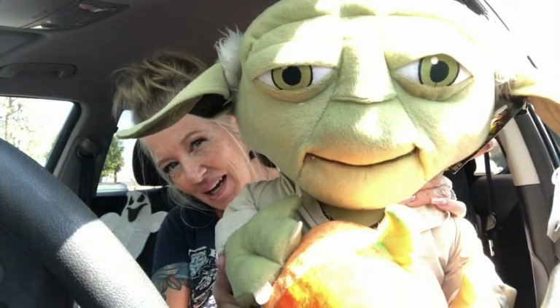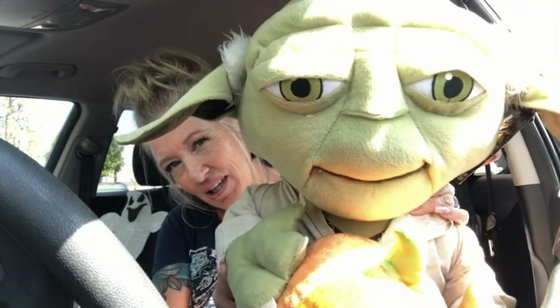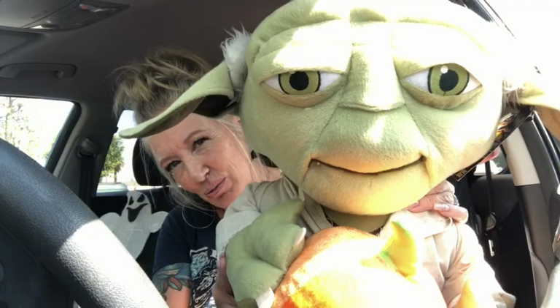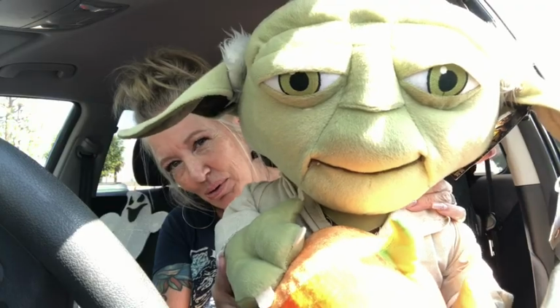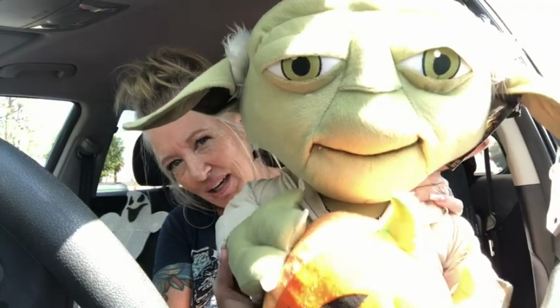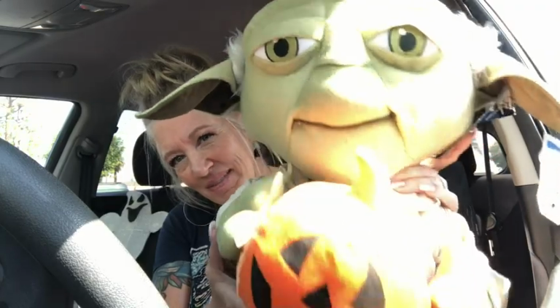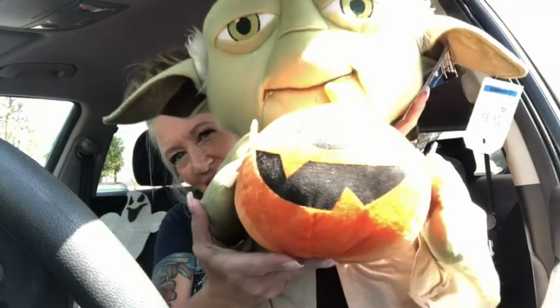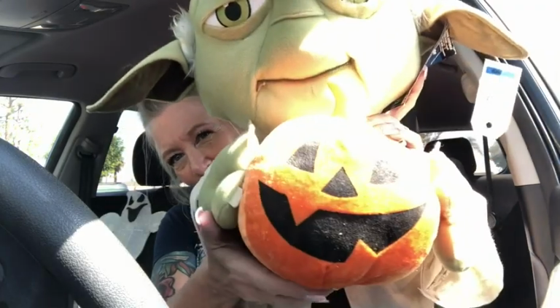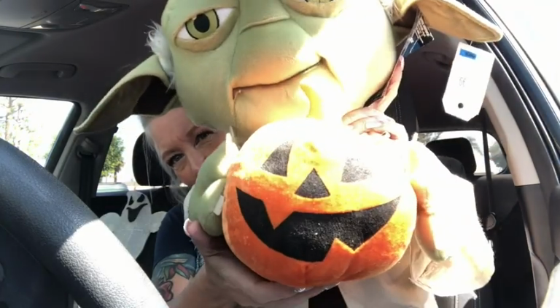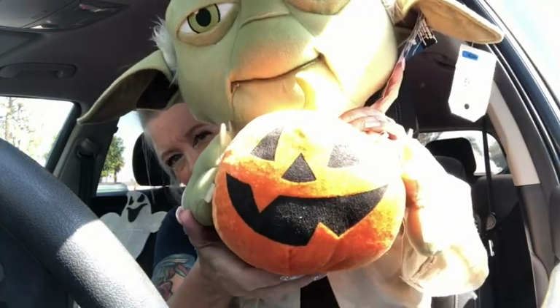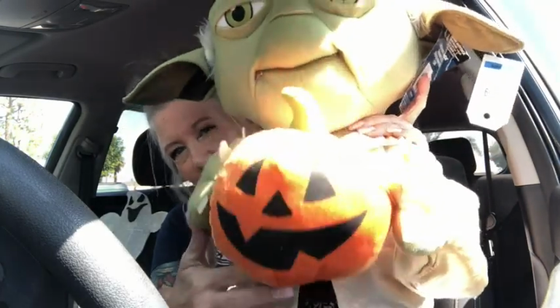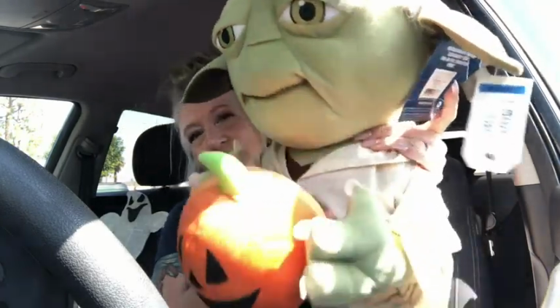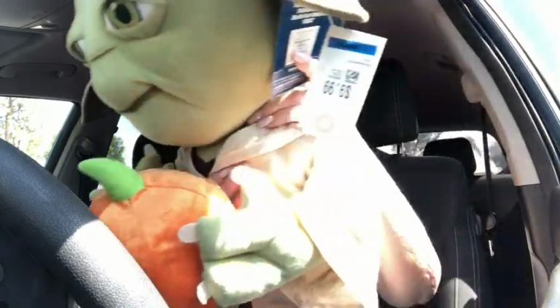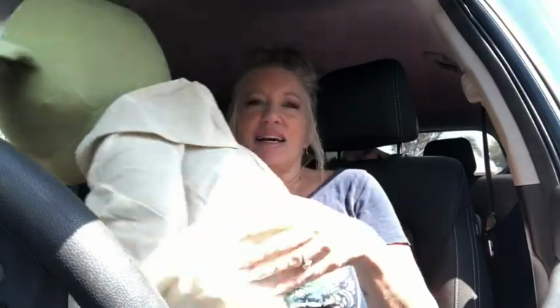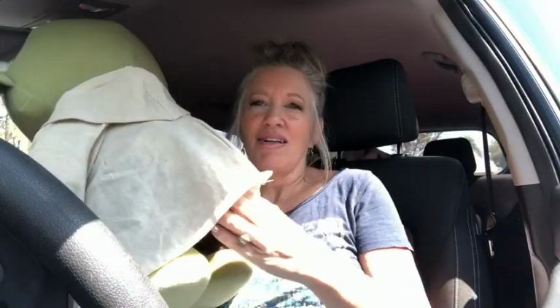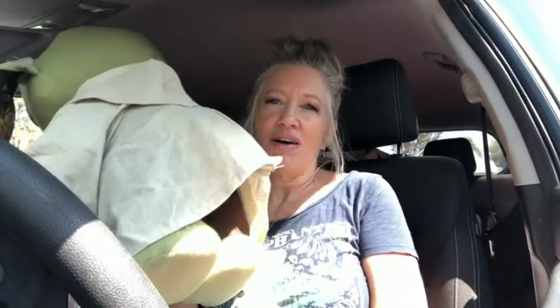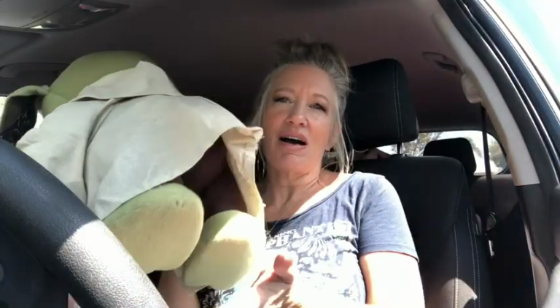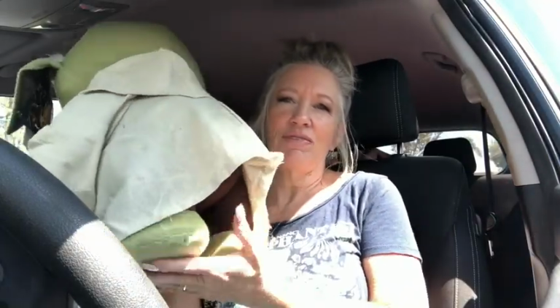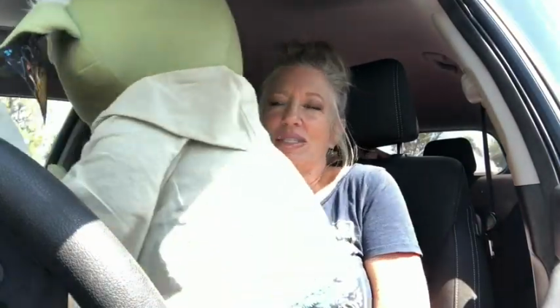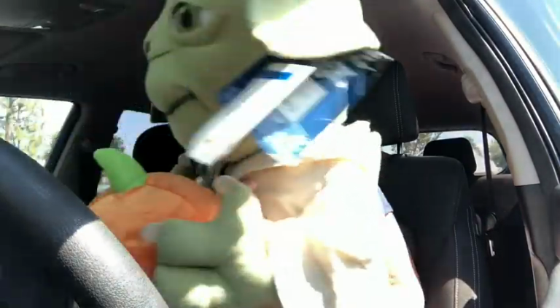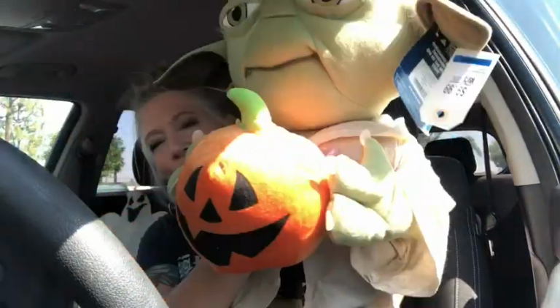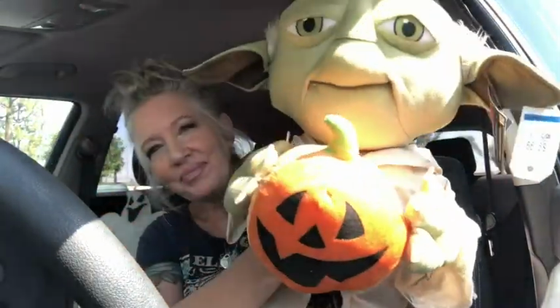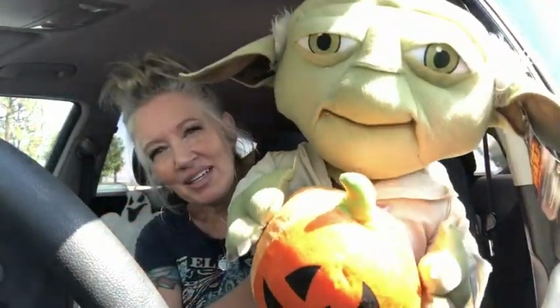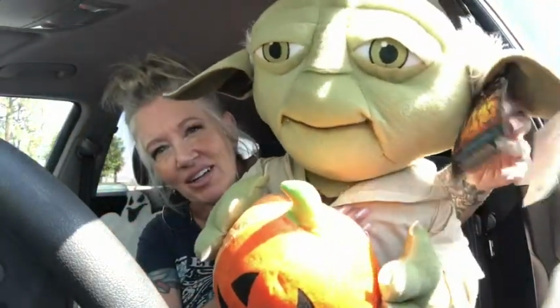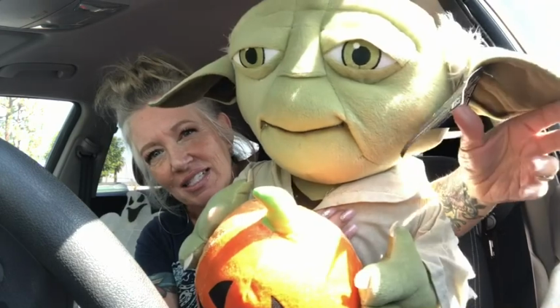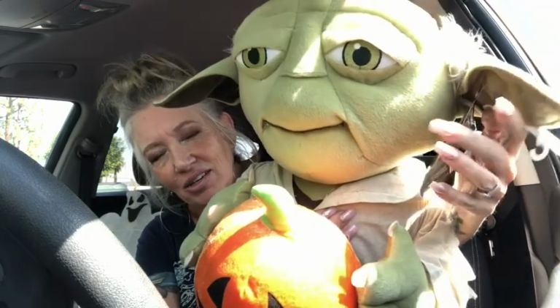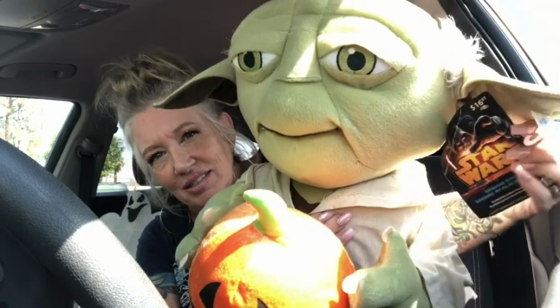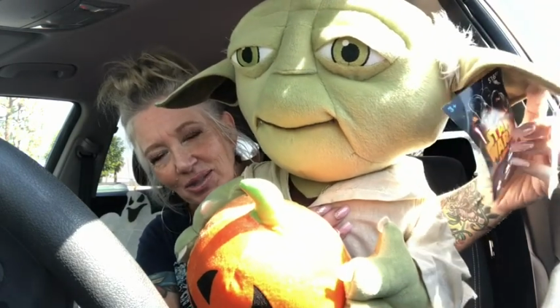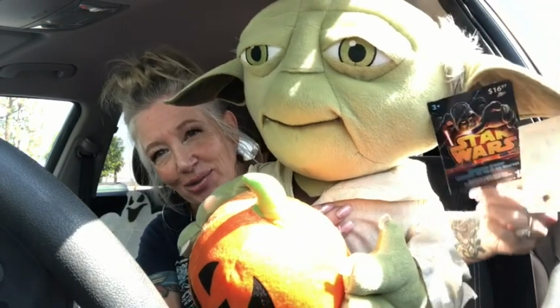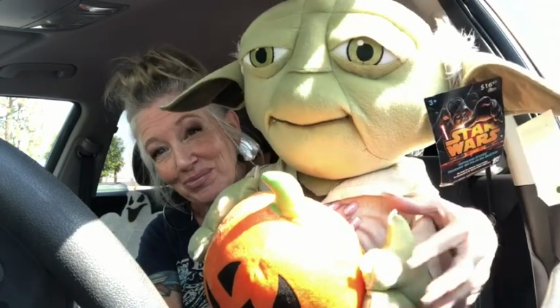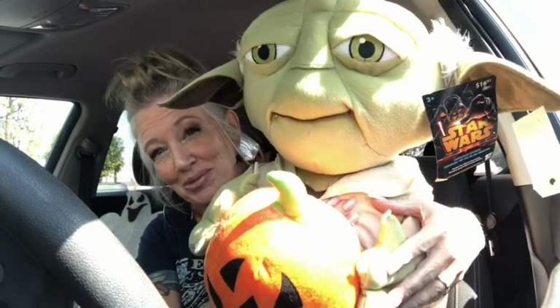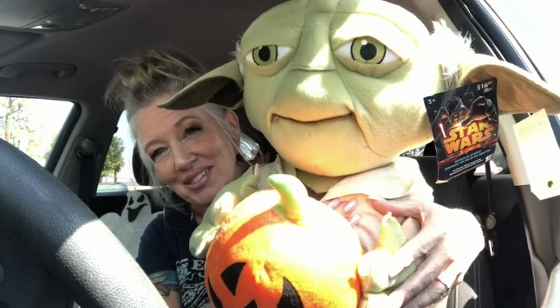He's kind of freaky, he looks real almost. Little orange pumpkin head. Got his little outfit on. And he's got hard feet so he stands up. He still has tags on, so he's still new. I'm super excited.